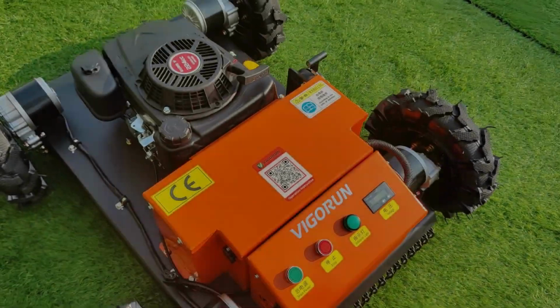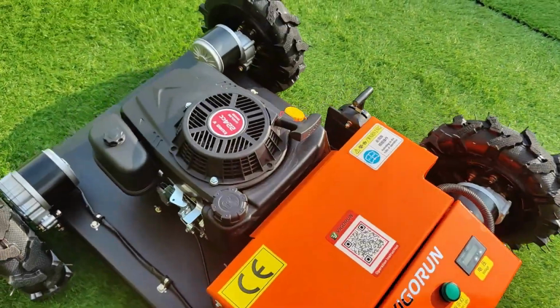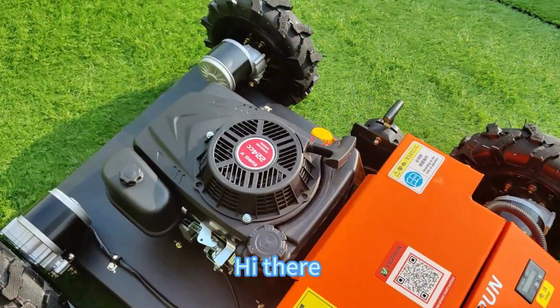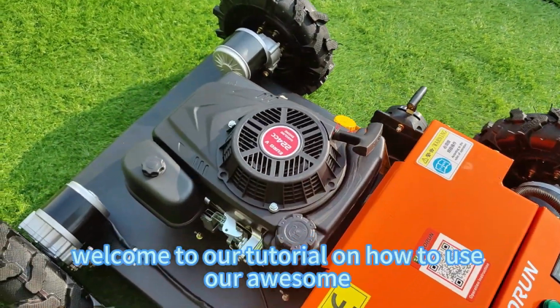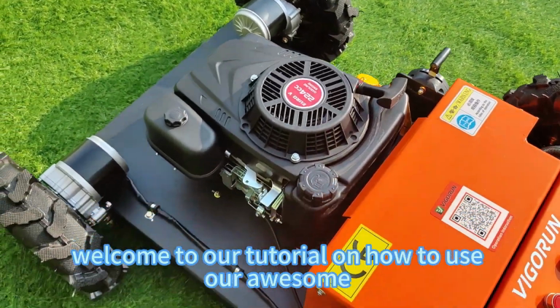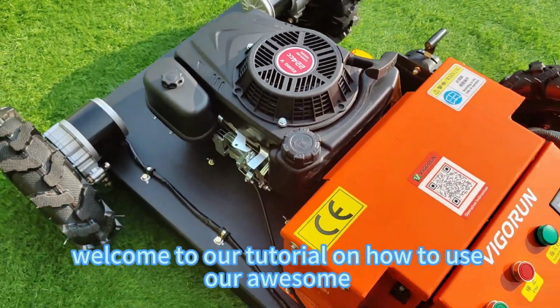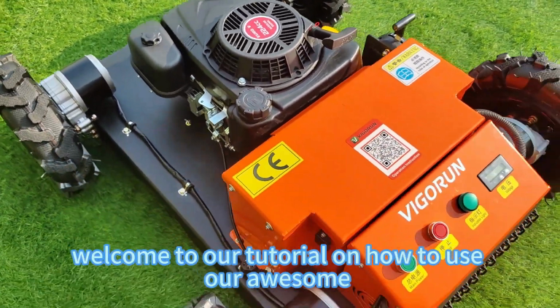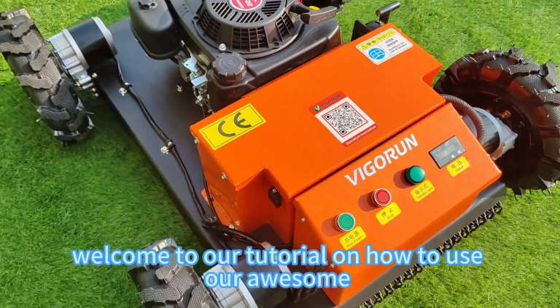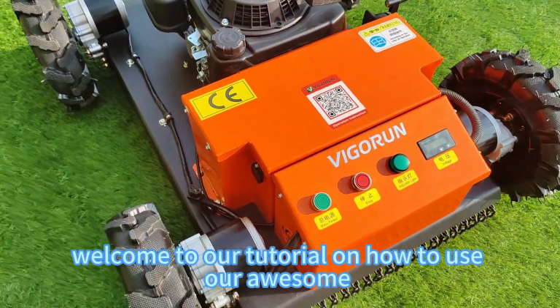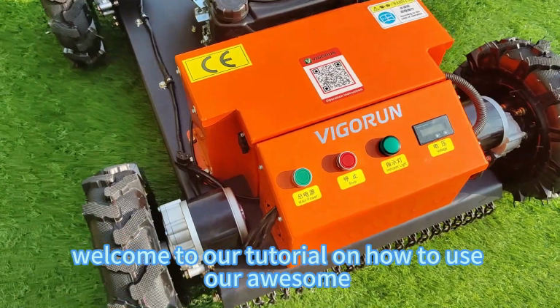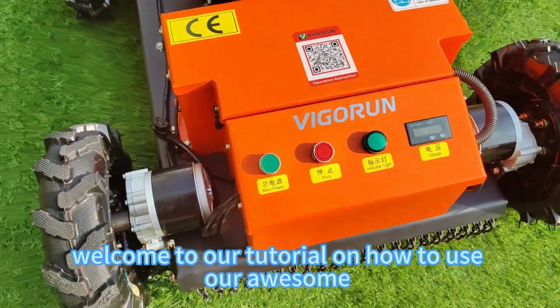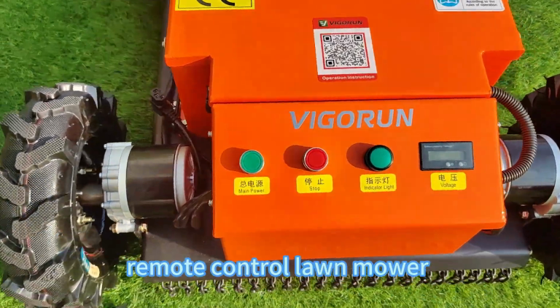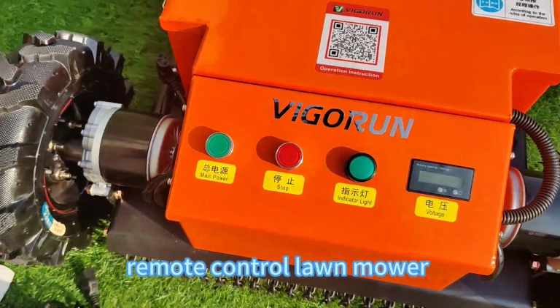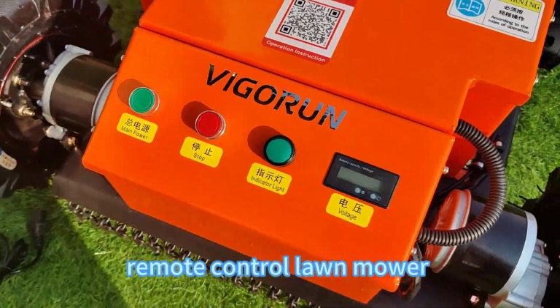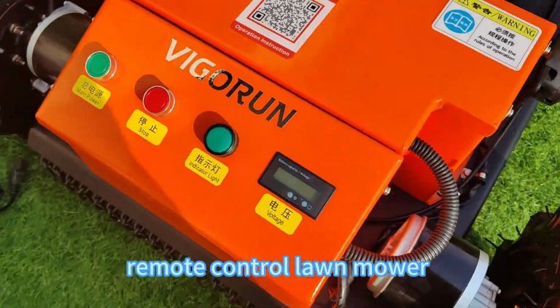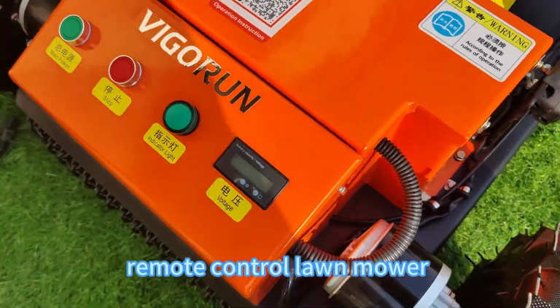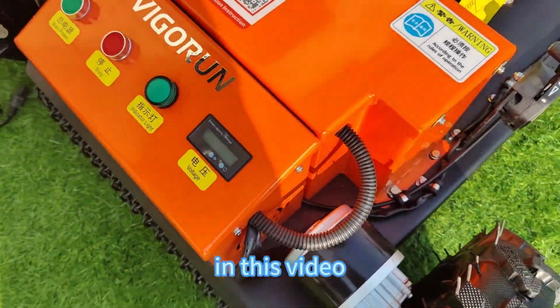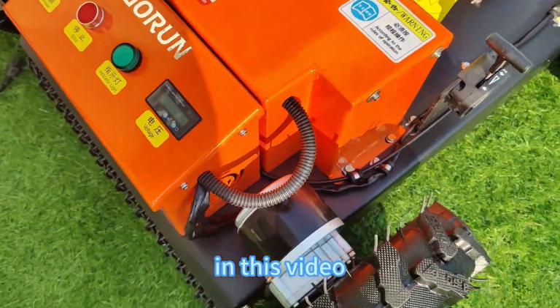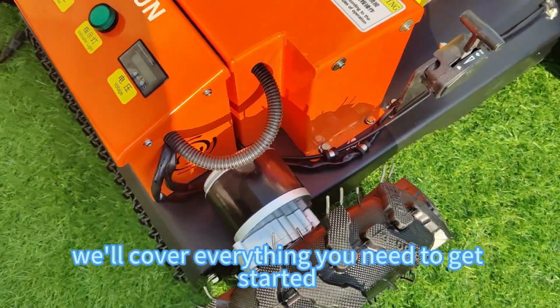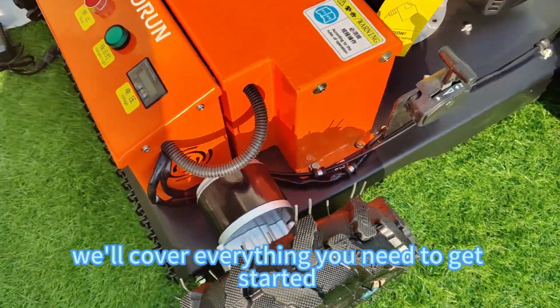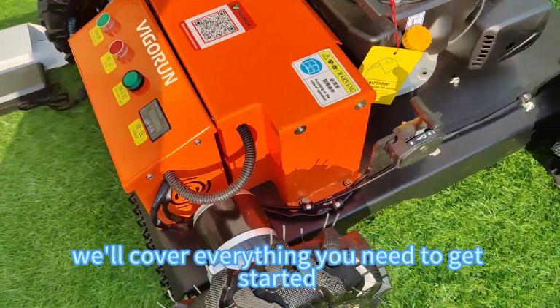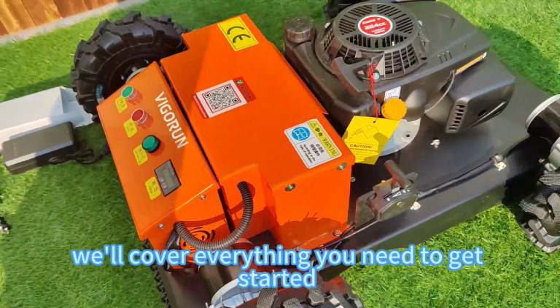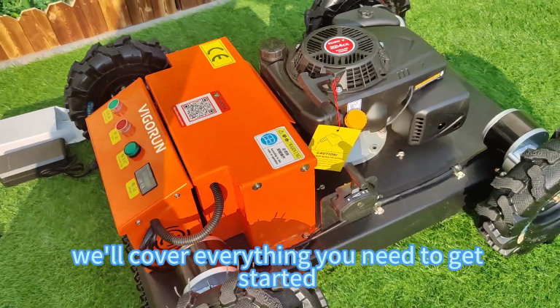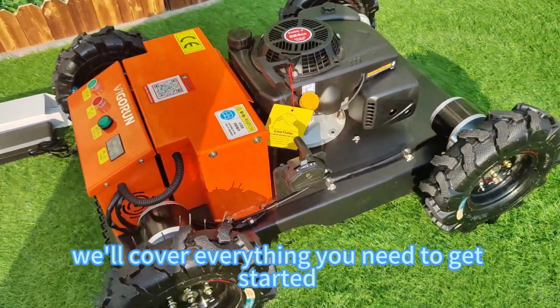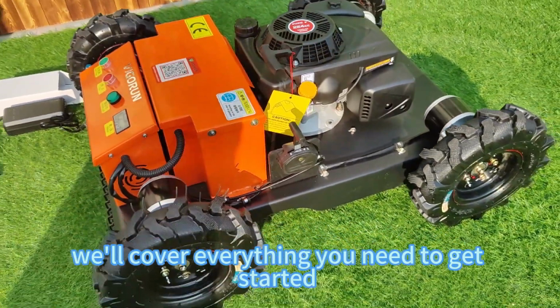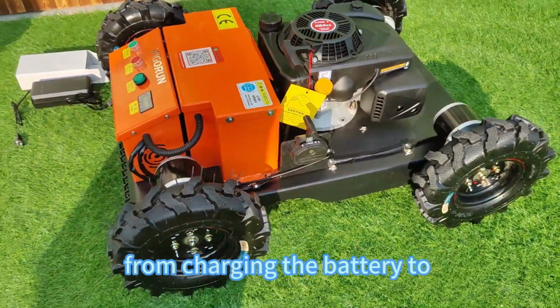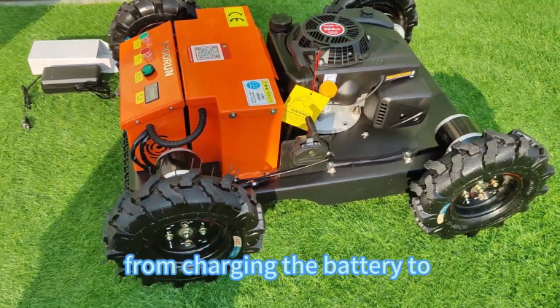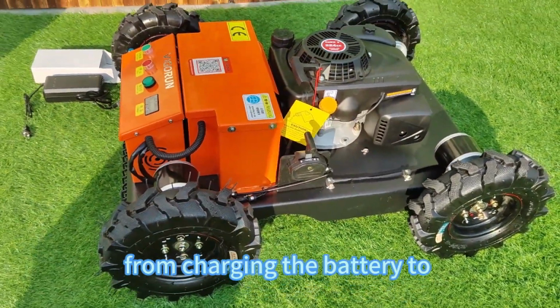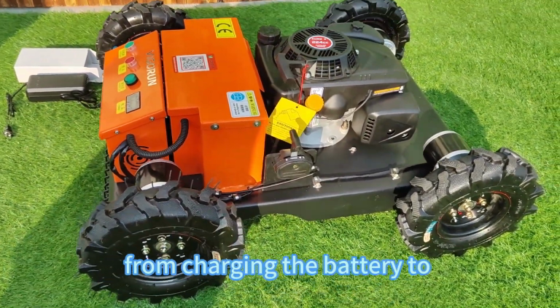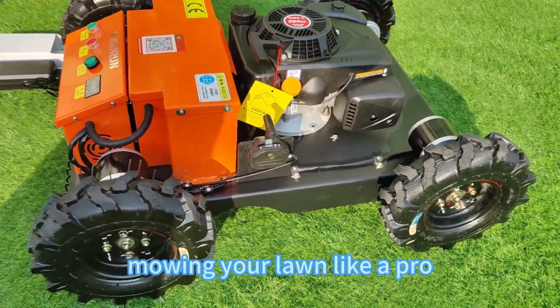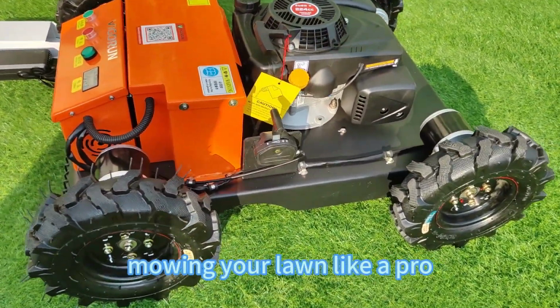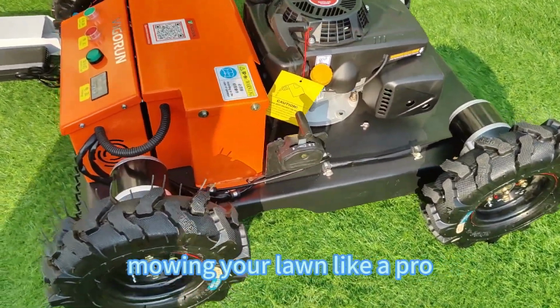Hi there, welcome to our tutorial on how to use our awesome remote control lawnmower. In this video, we'll cover everything you need to get started, from charging the battery to mowing your lawn like a pro.